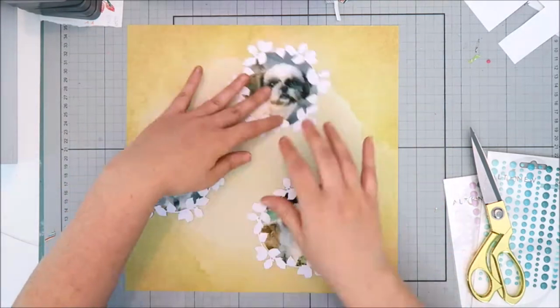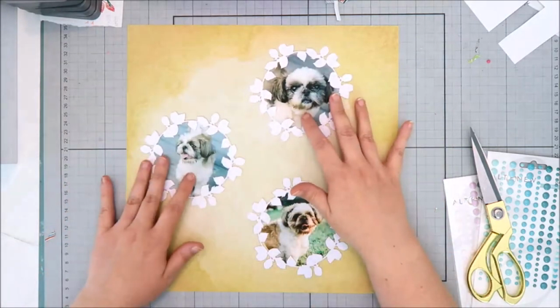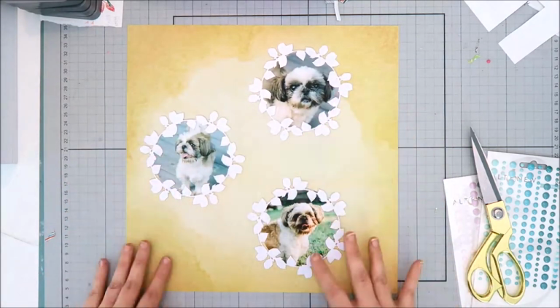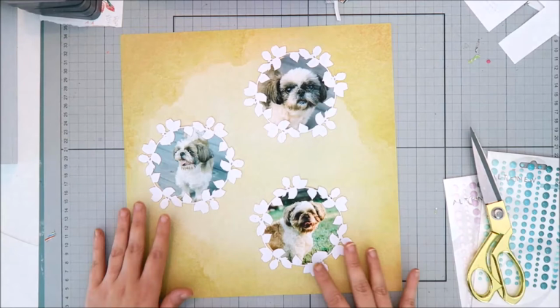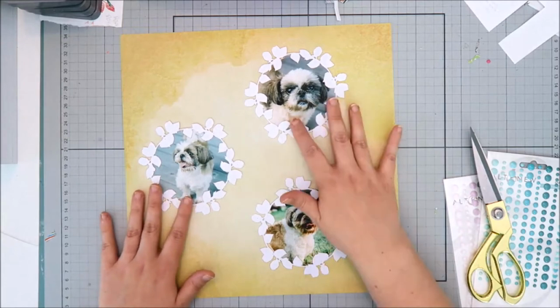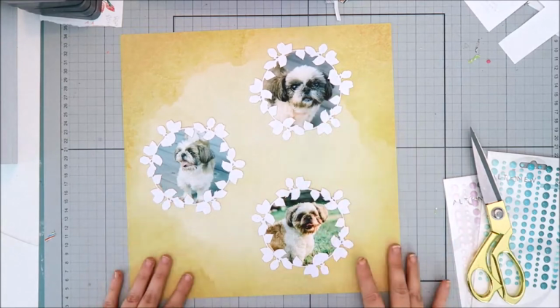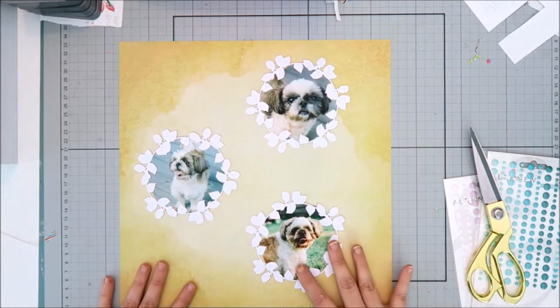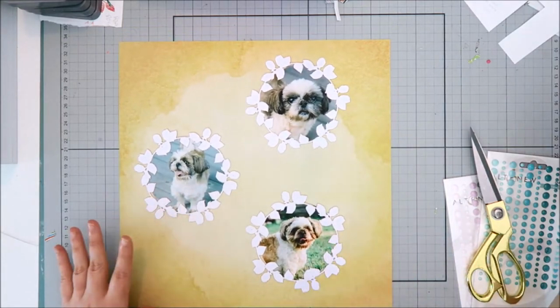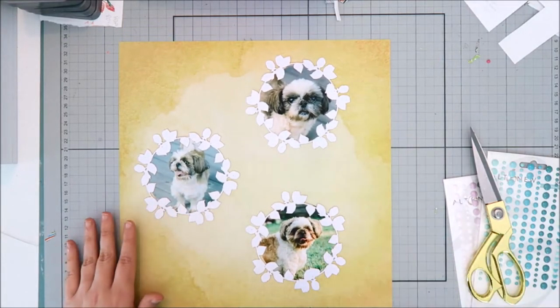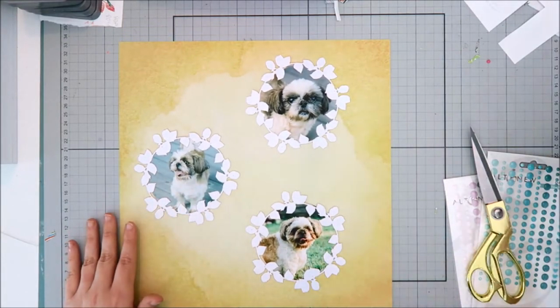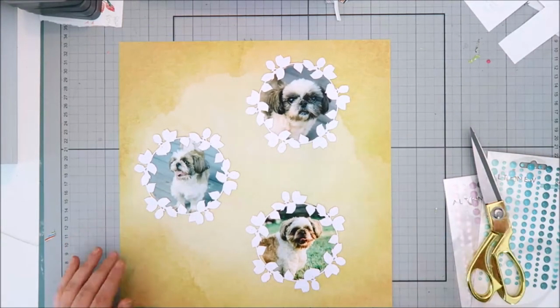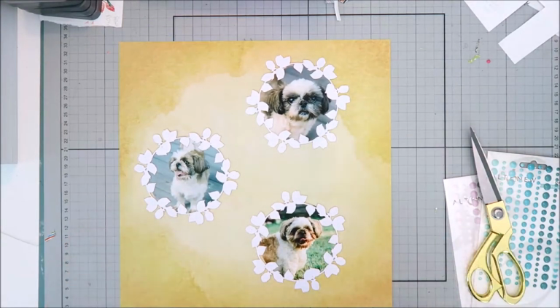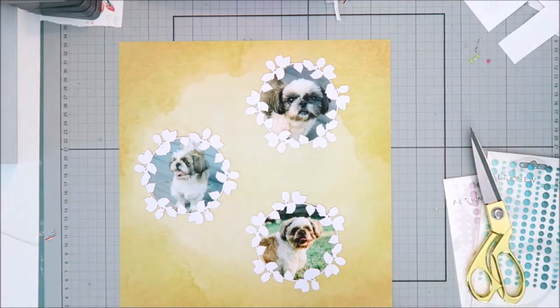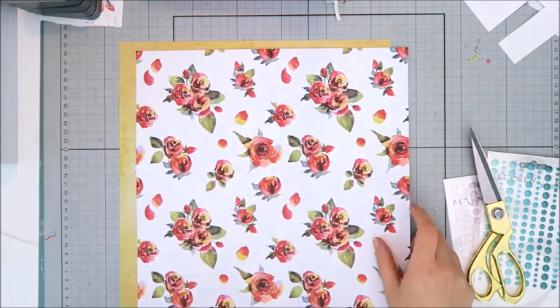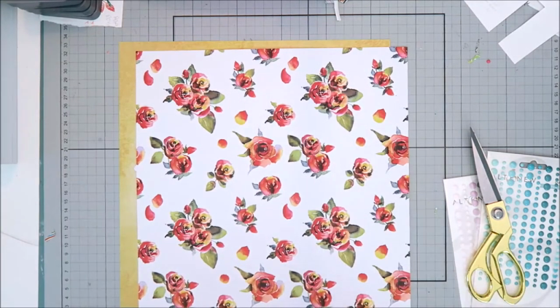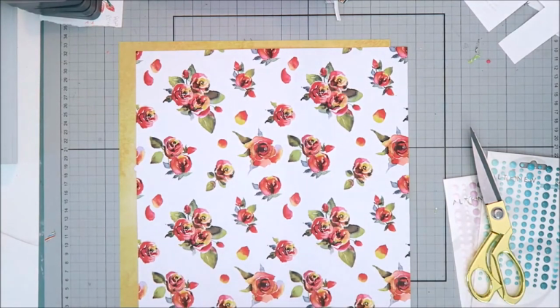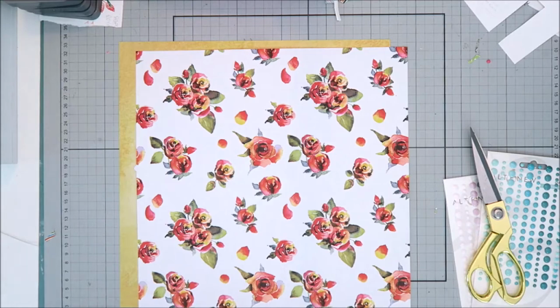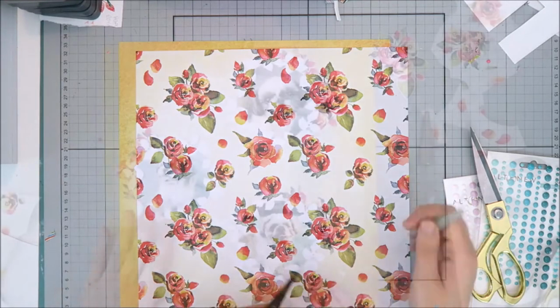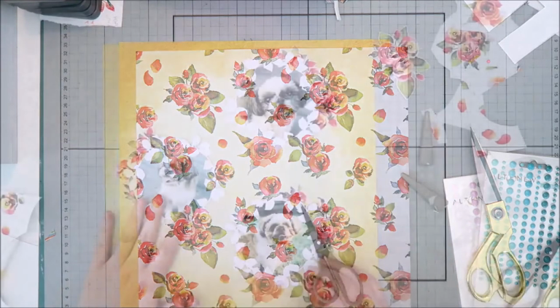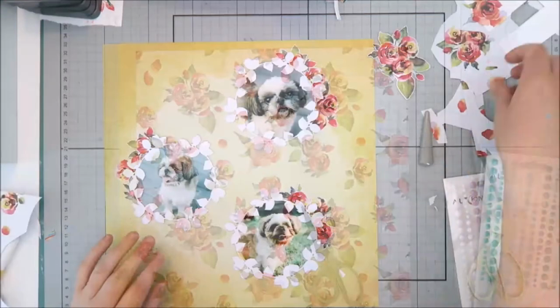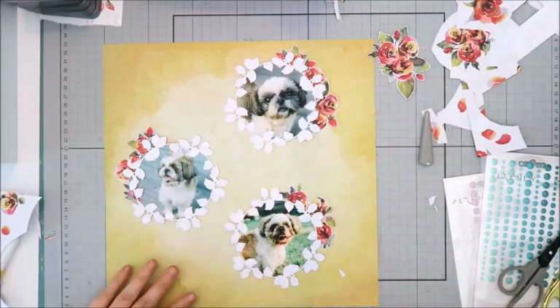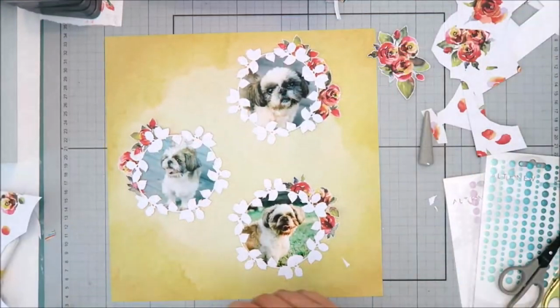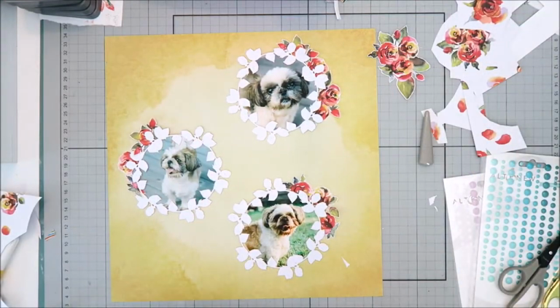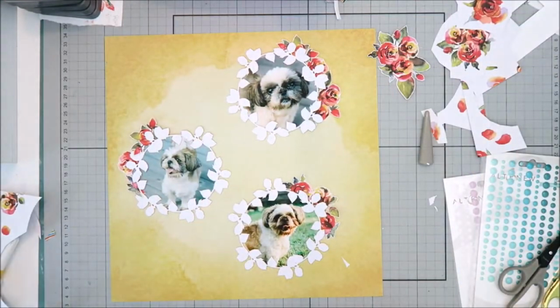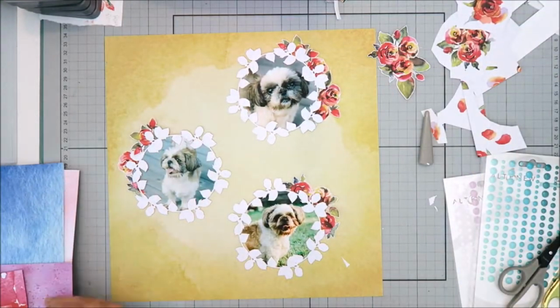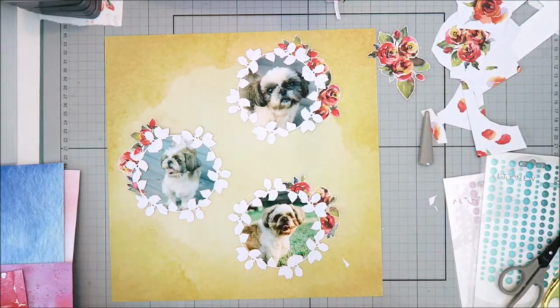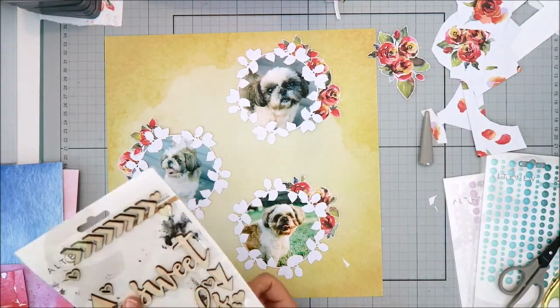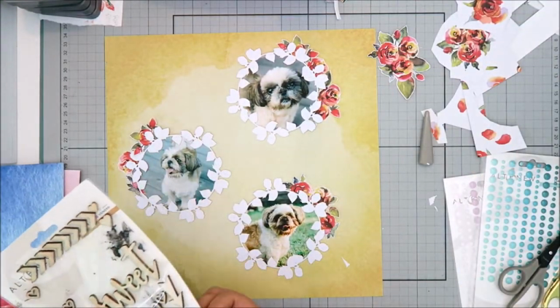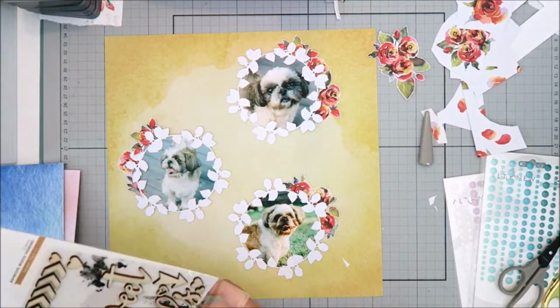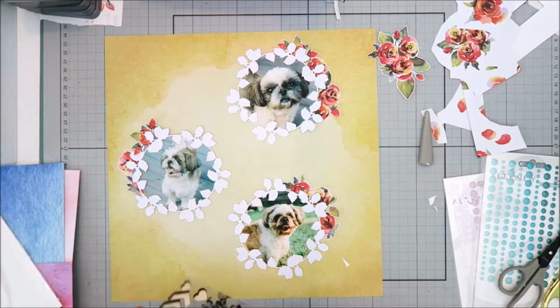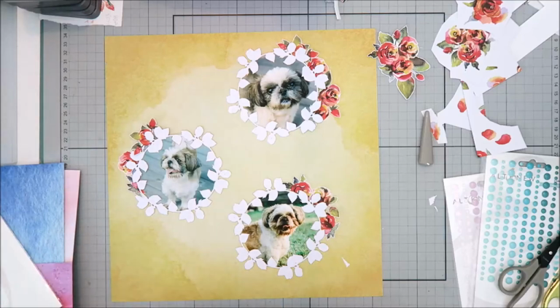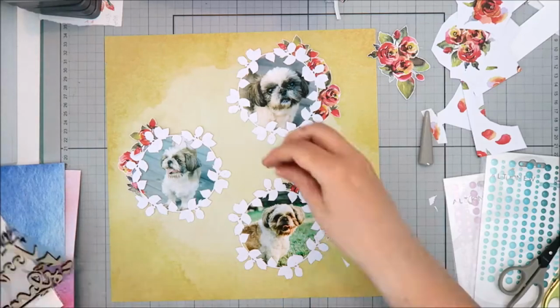They were packaged really nicely — backed on cardboard and then wrapped with plastic — so you definitely don't have to worry about them getting bent or crumpled during shipping. It was nice to just open up the packaging and start scrapbooking right away.